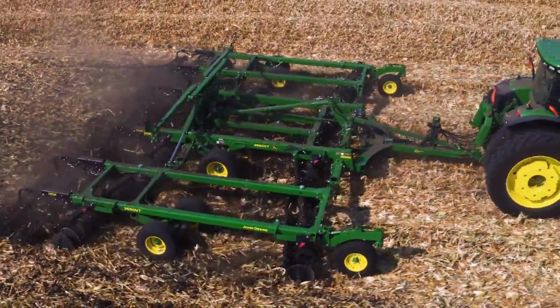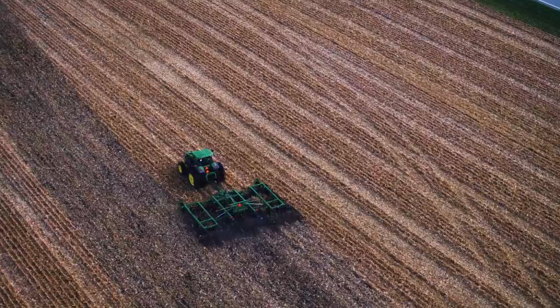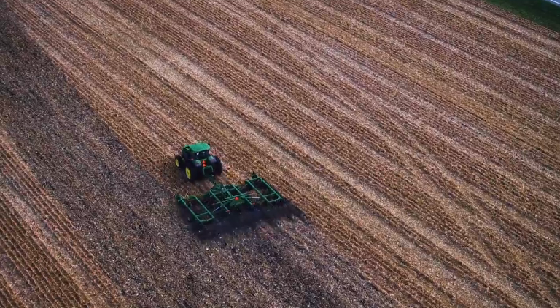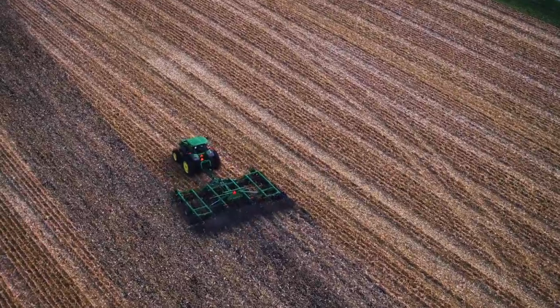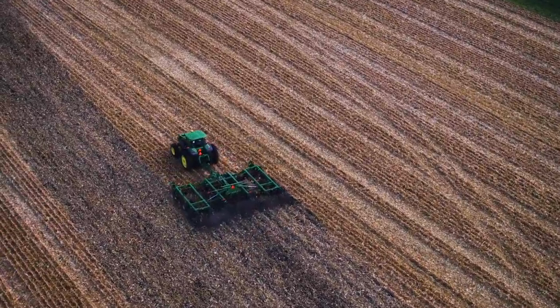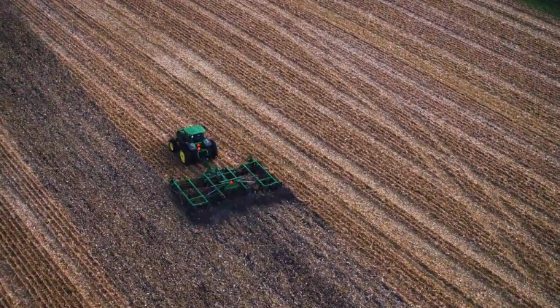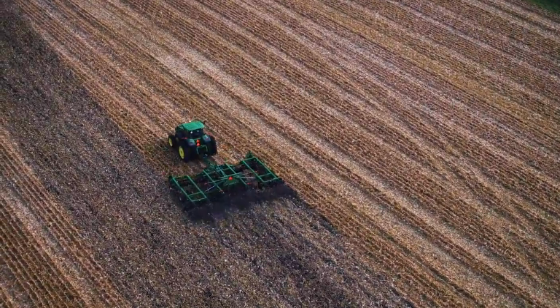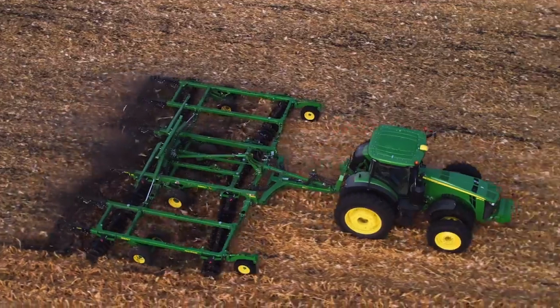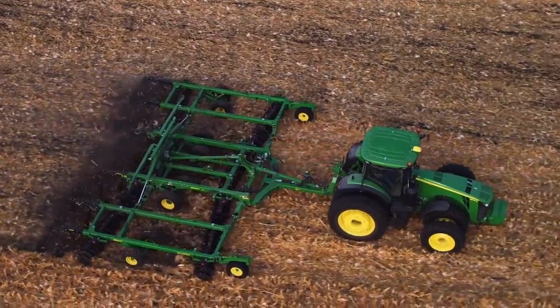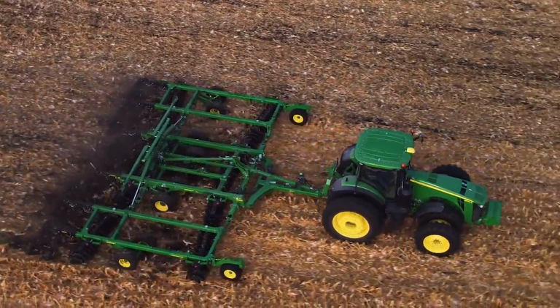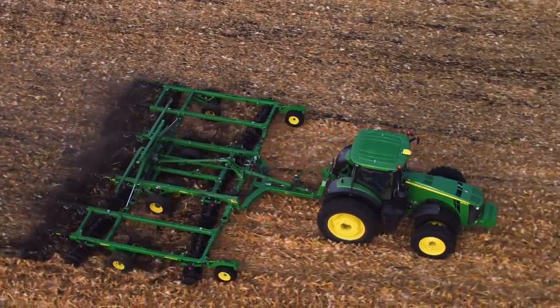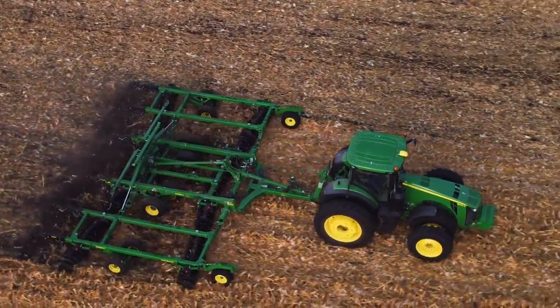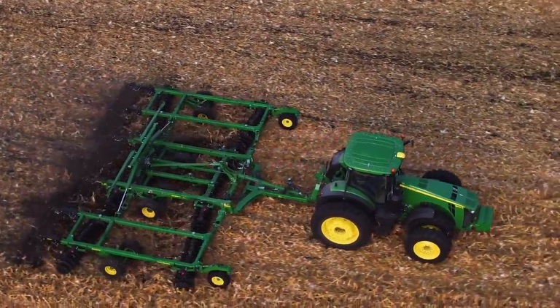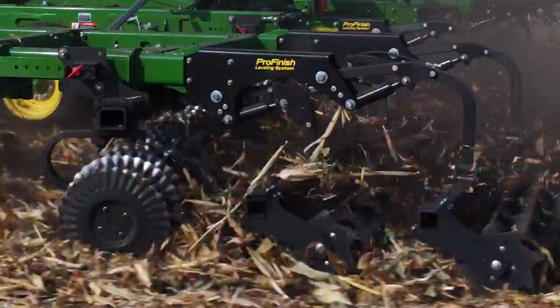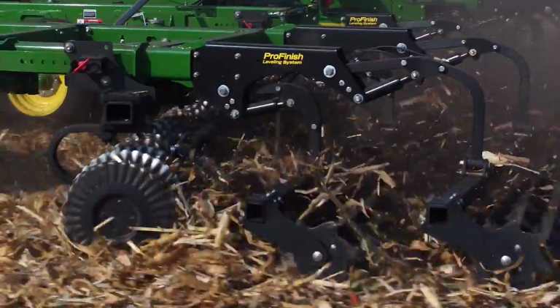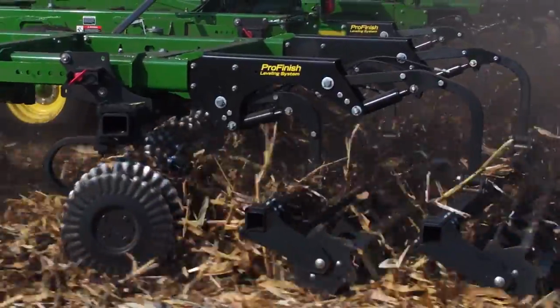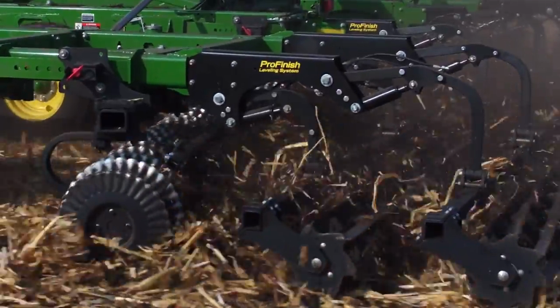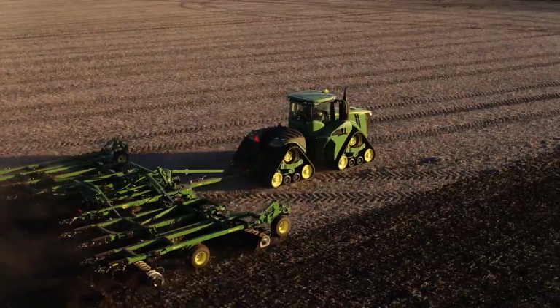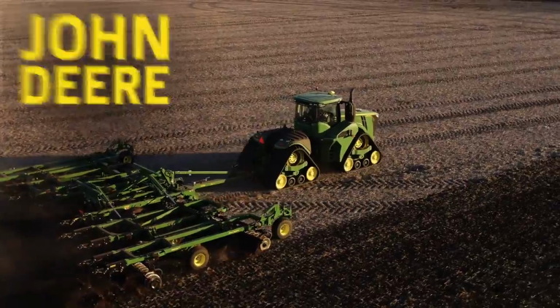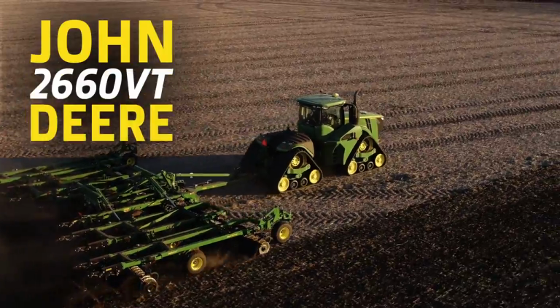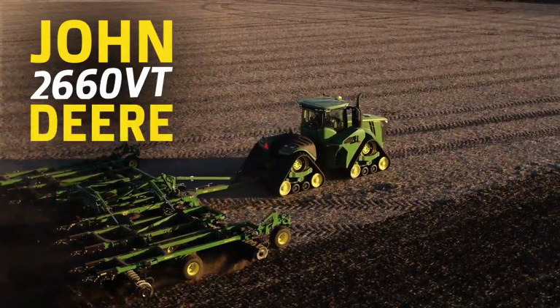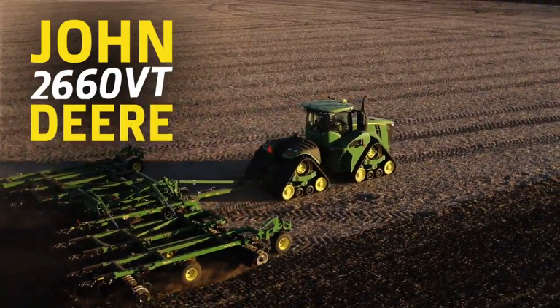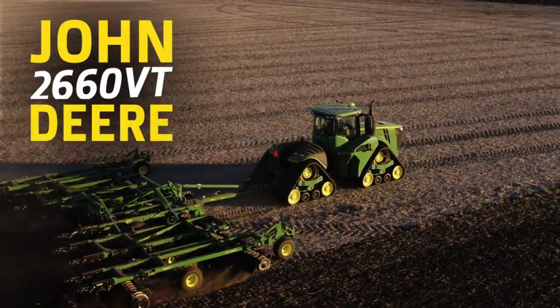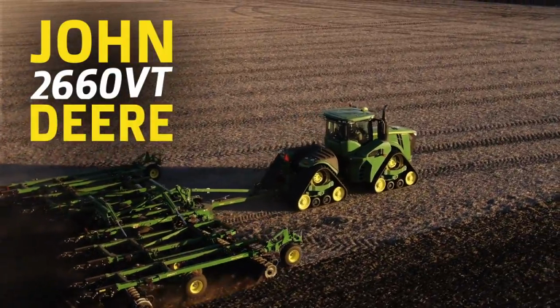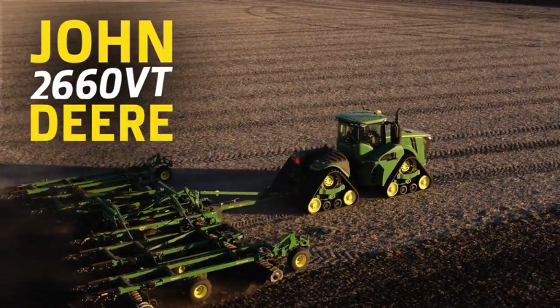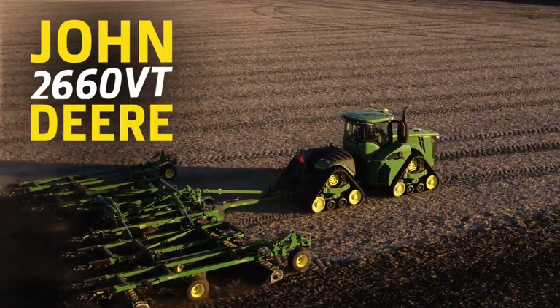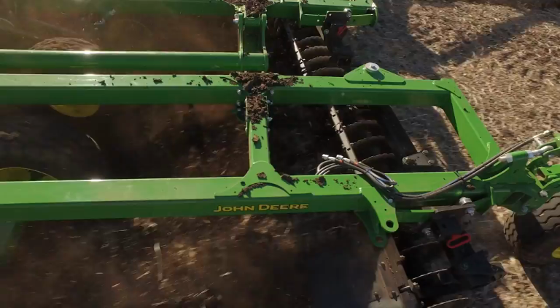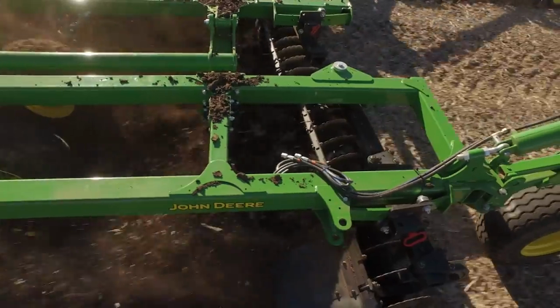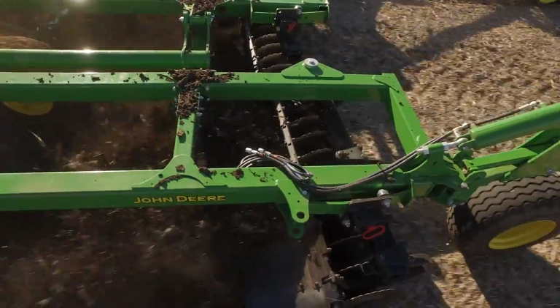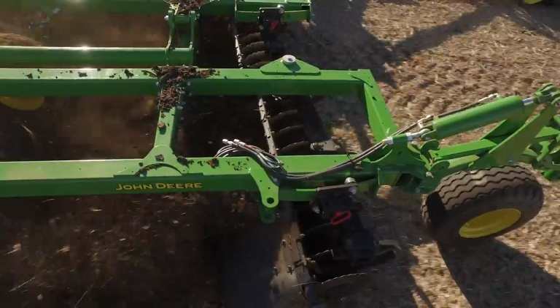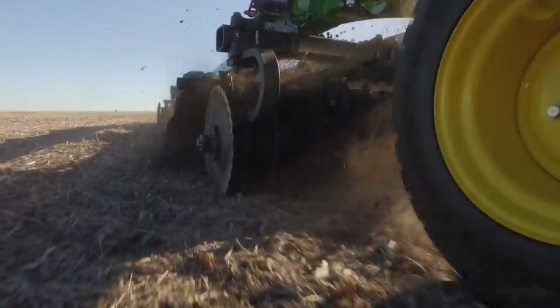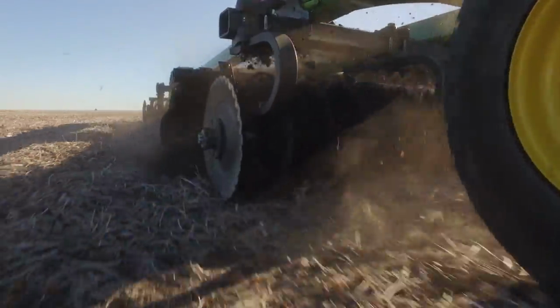Fields are complex, with a lot of variables. Simplify them with the new John Deere 2660BT variable intensity tillage tool.